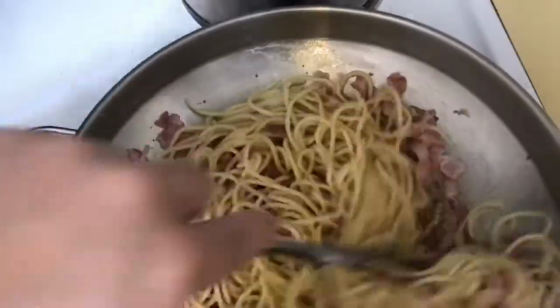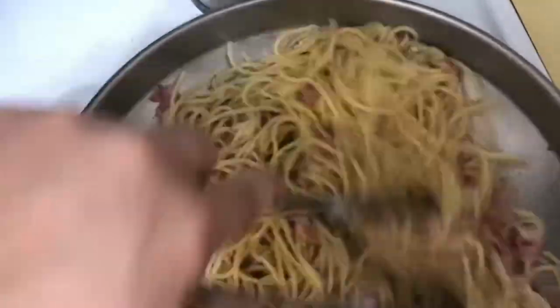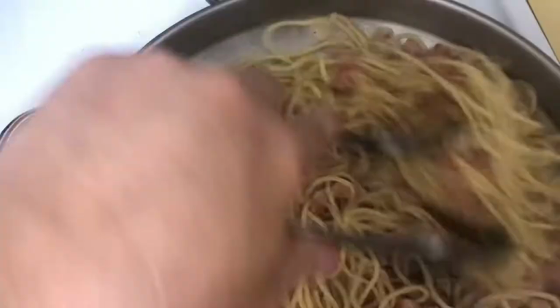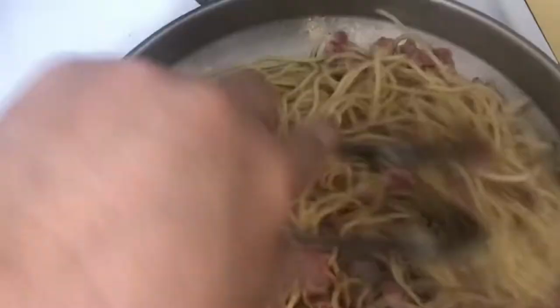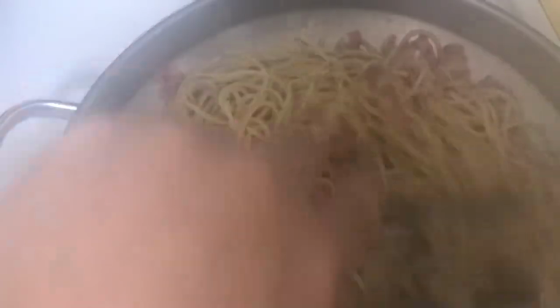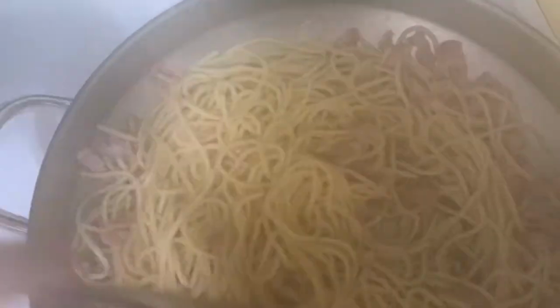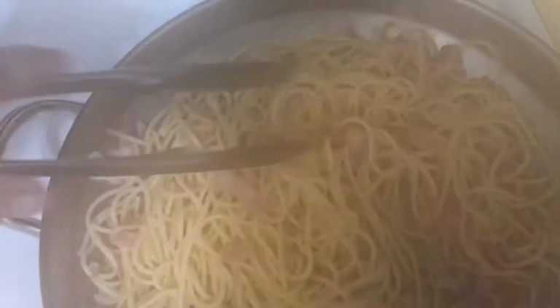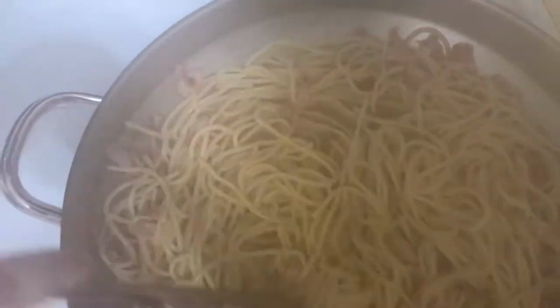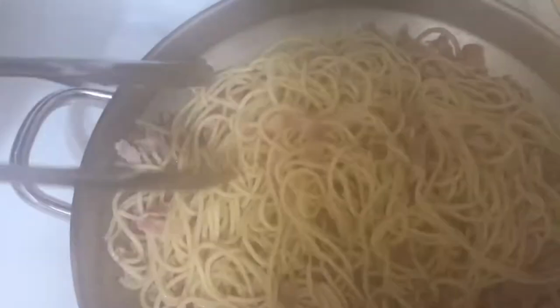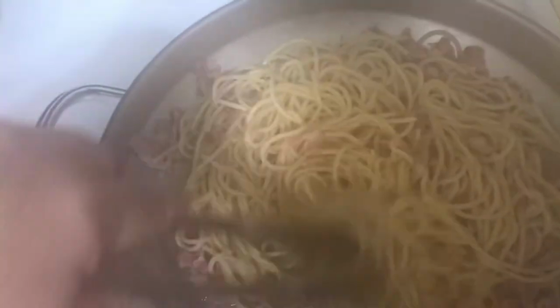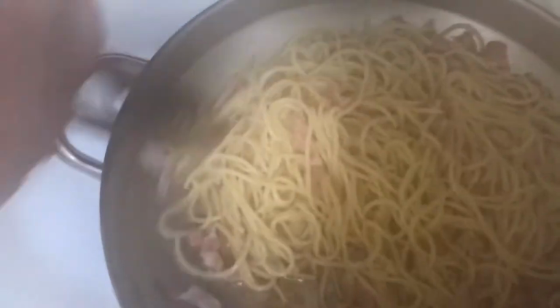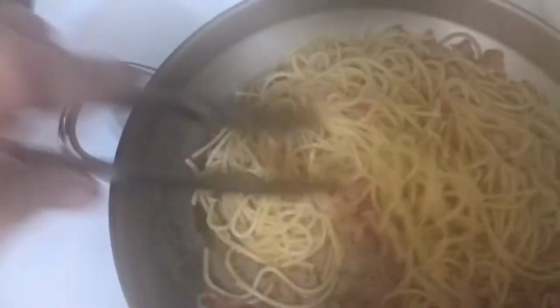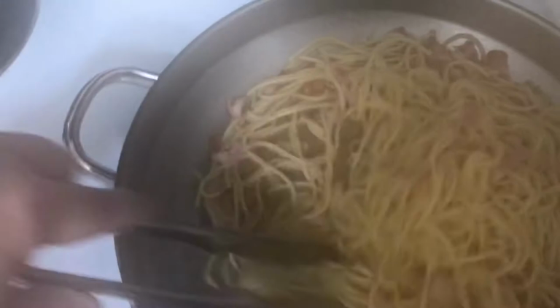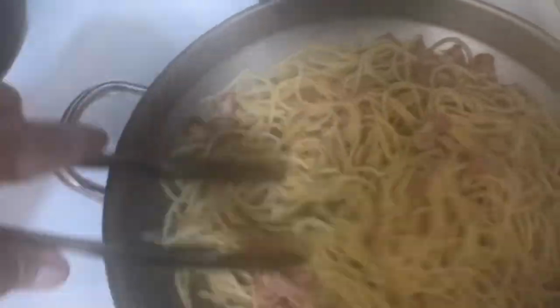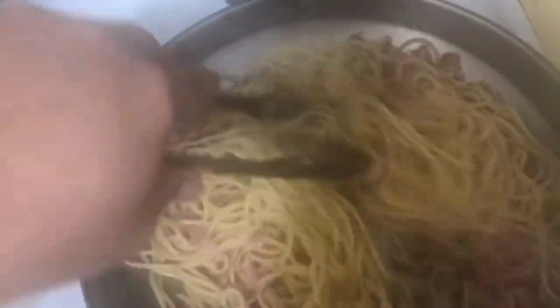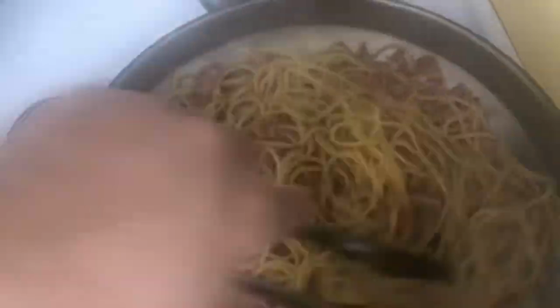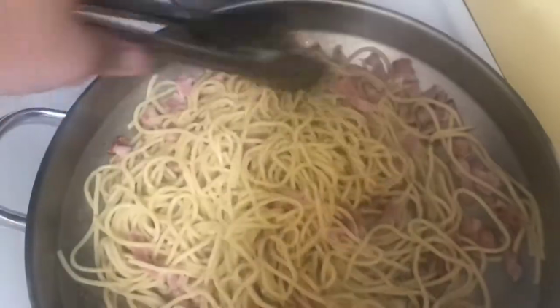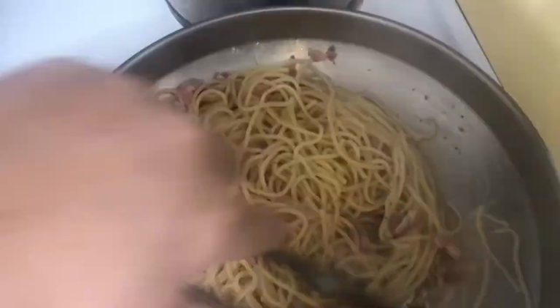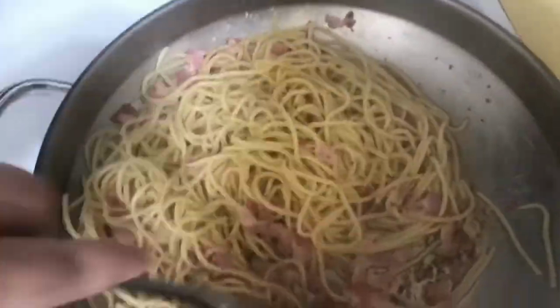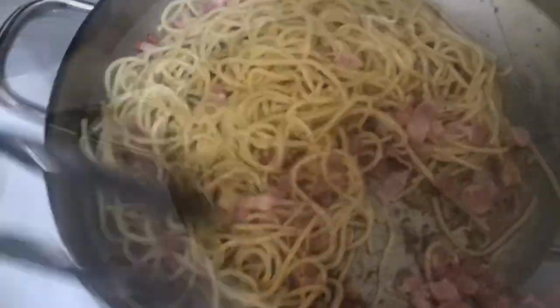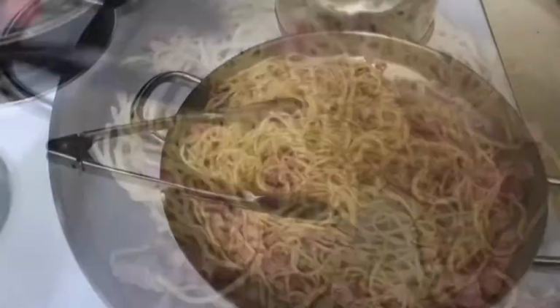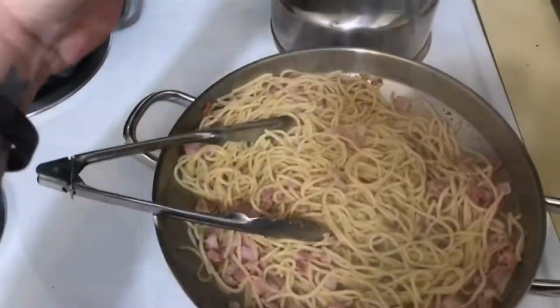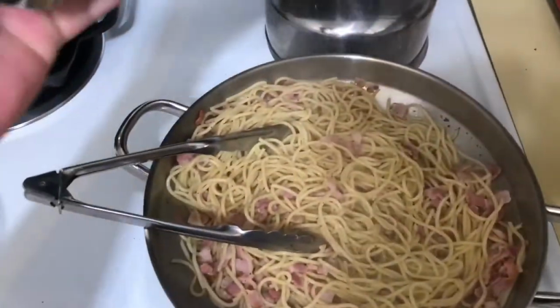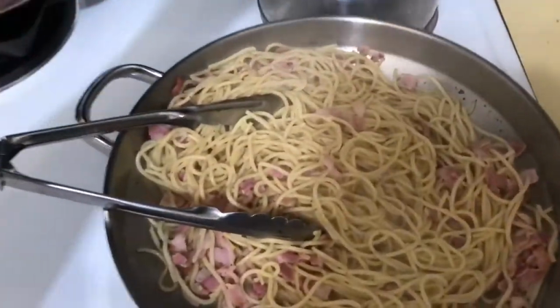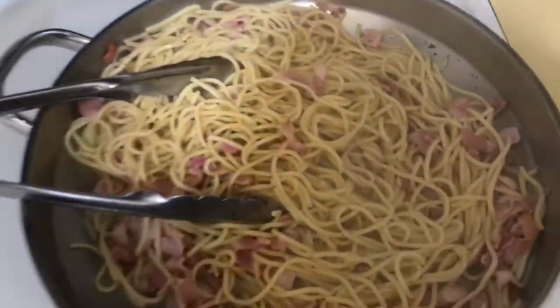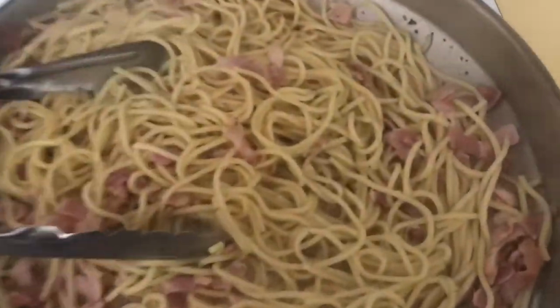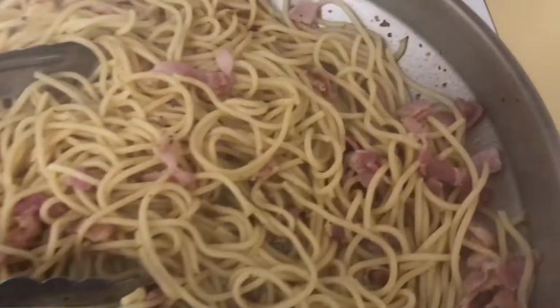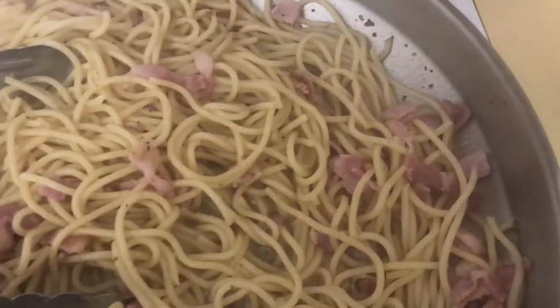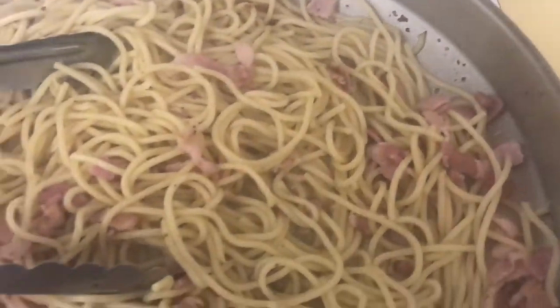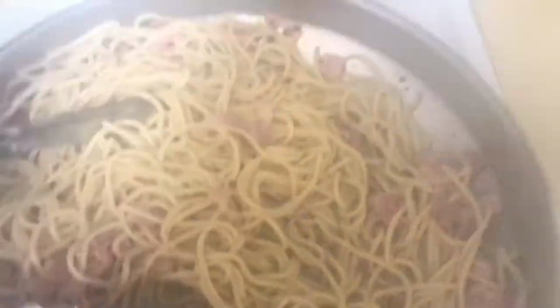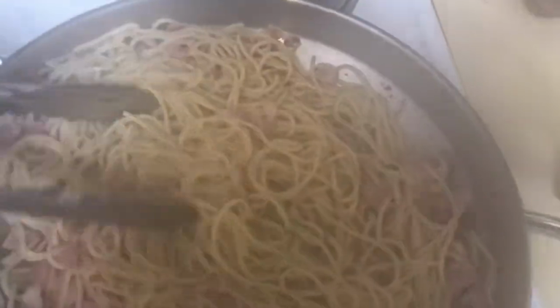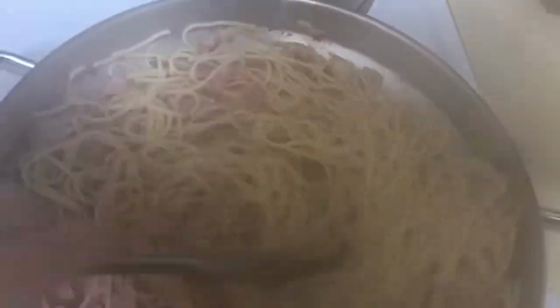Move it around. Just add a little salt, not too much — the bacon has a lot of flavor and salt already.